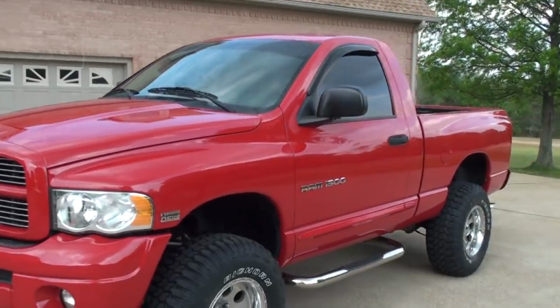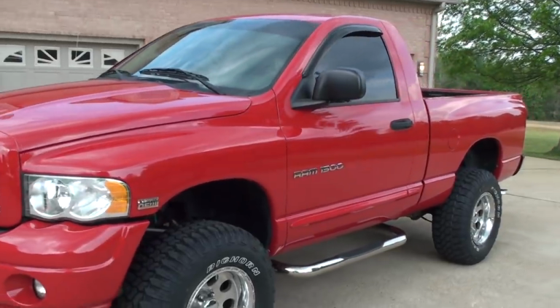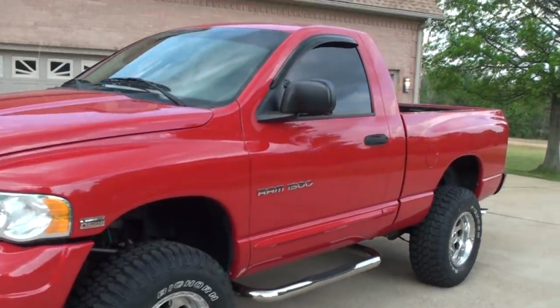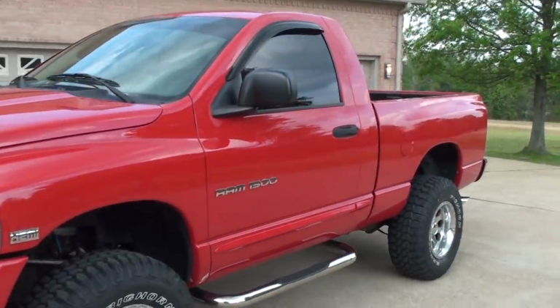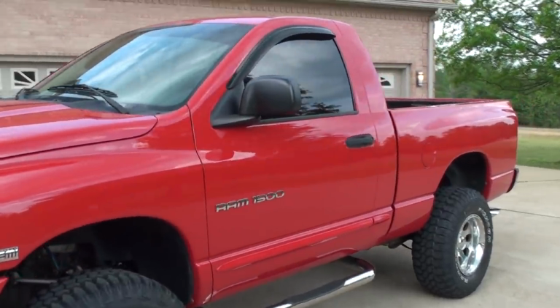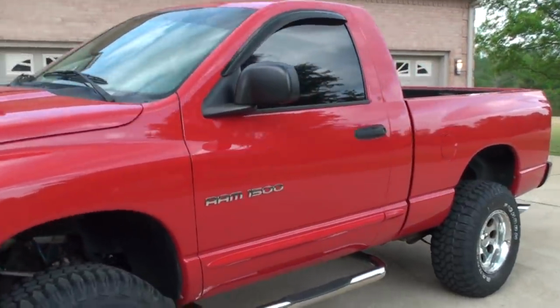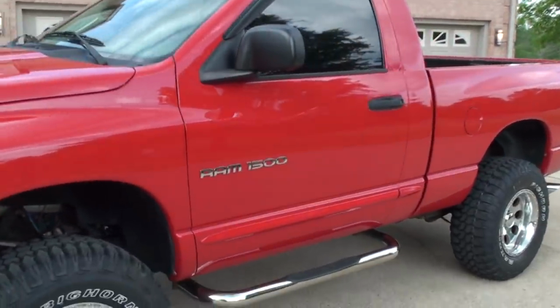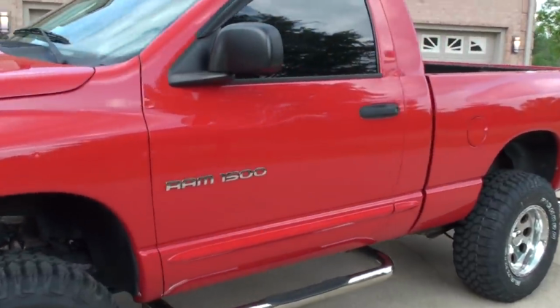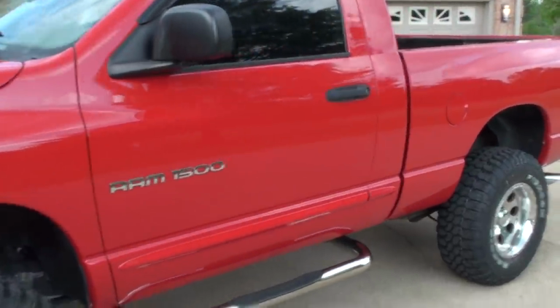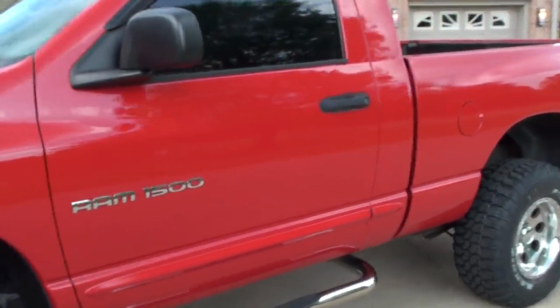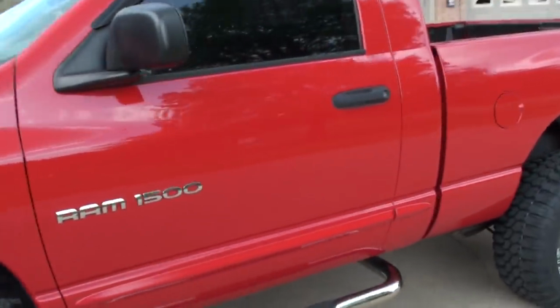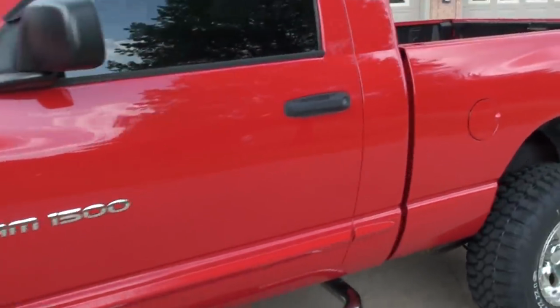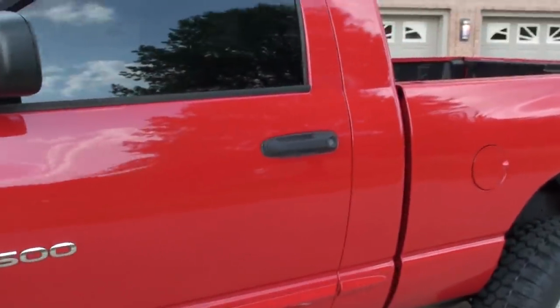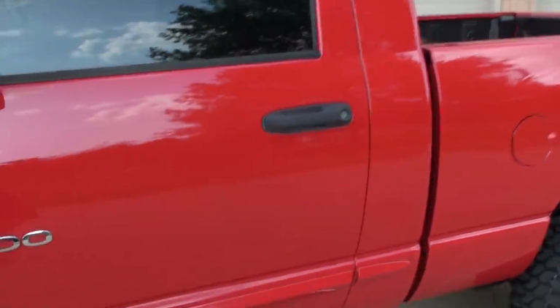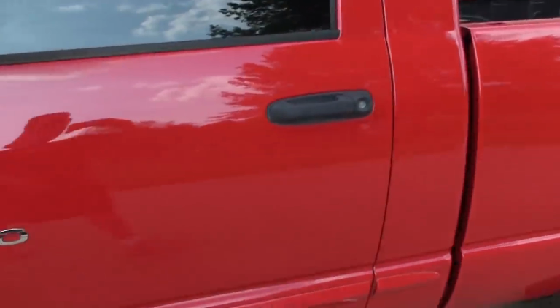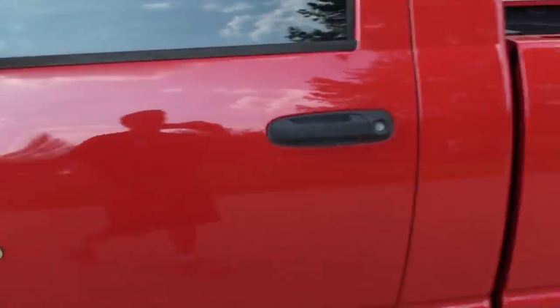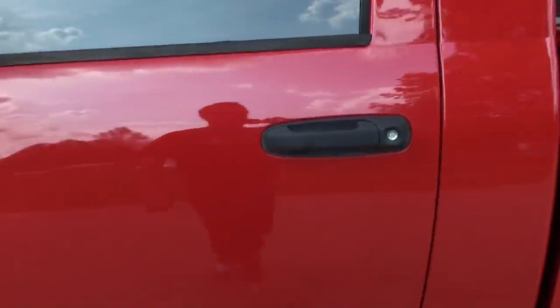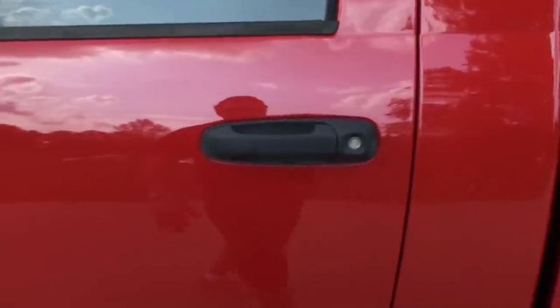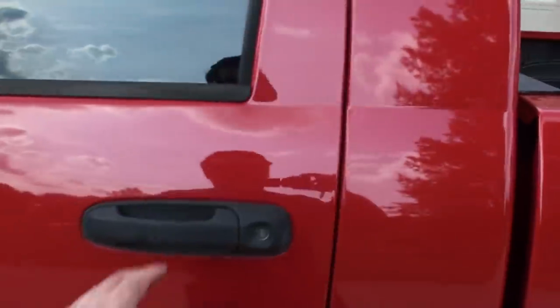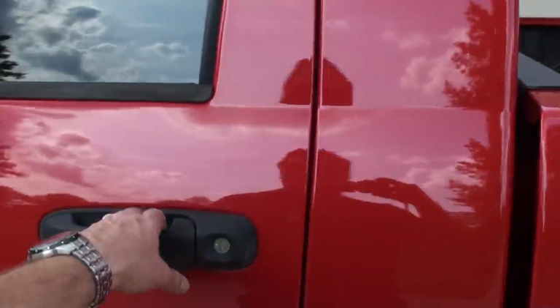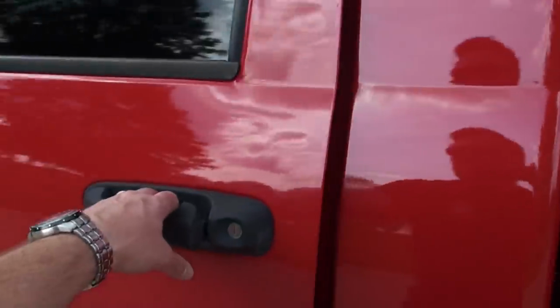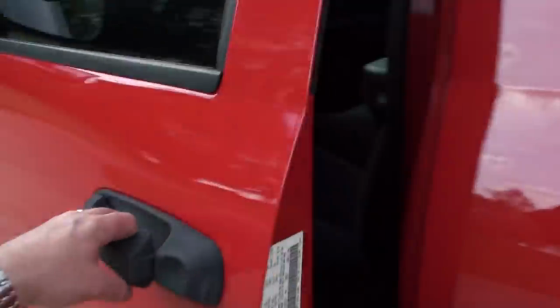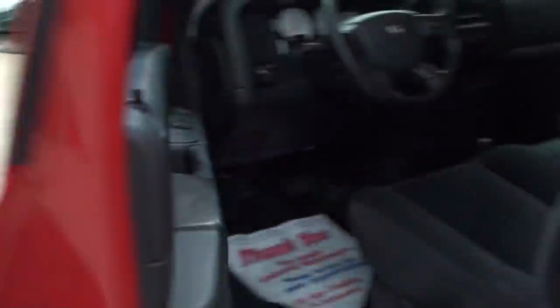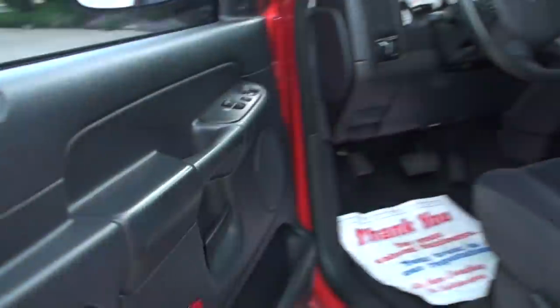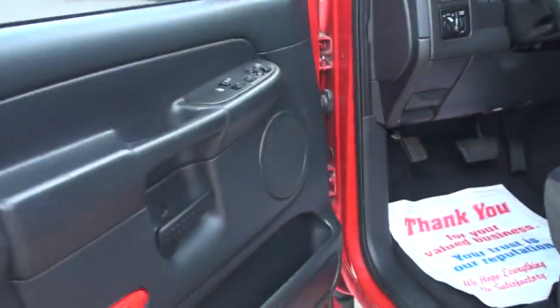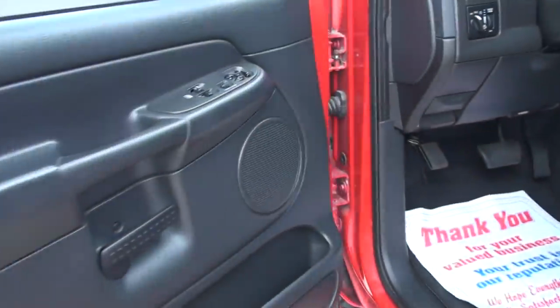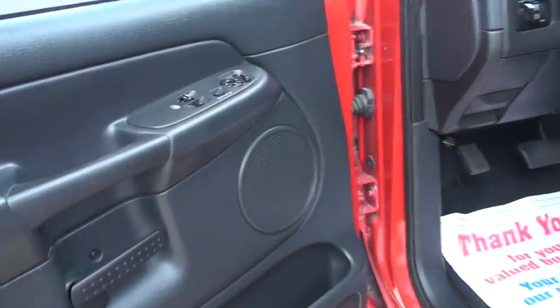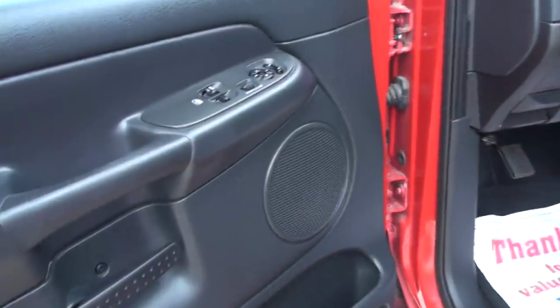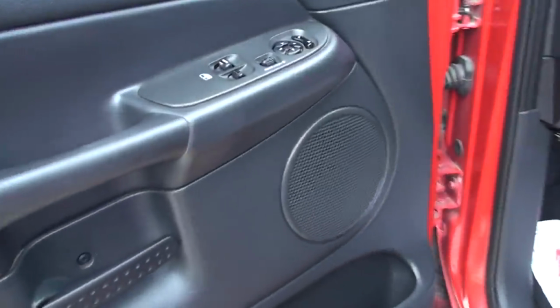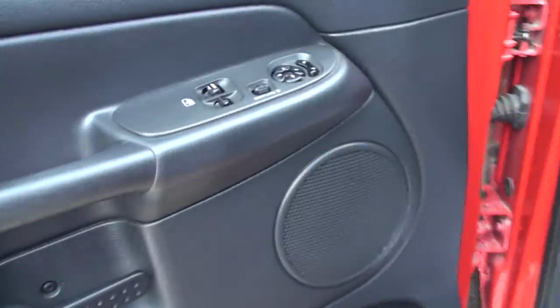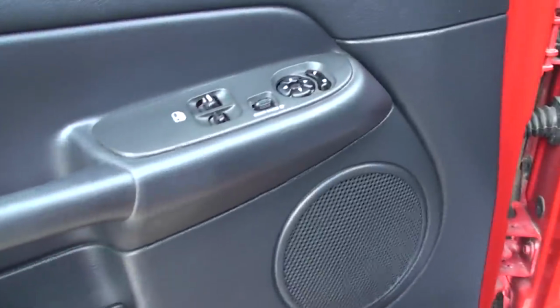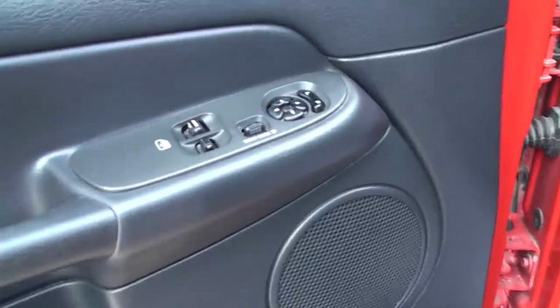It's got keyless entry. Power windows, locks, and mirrors.